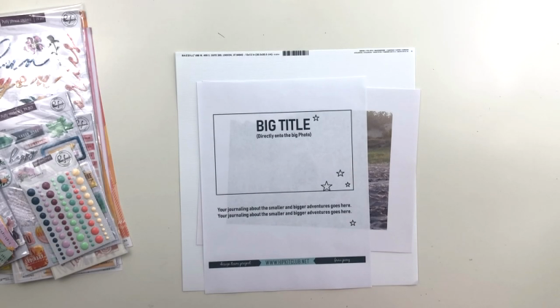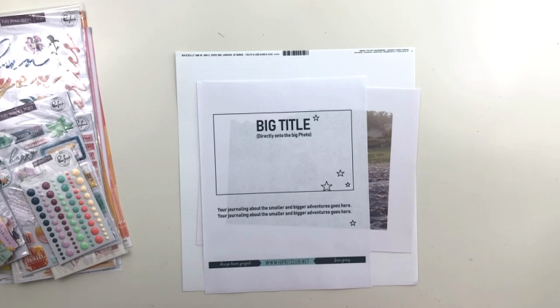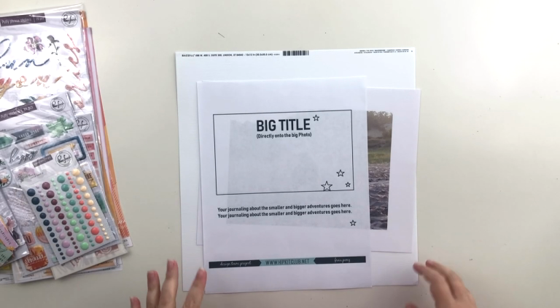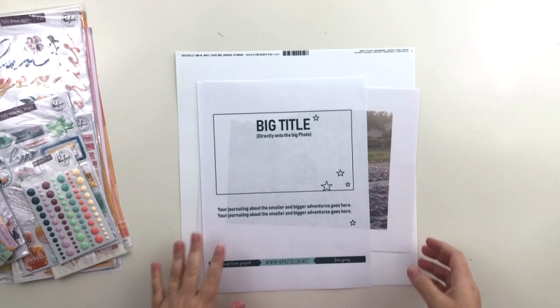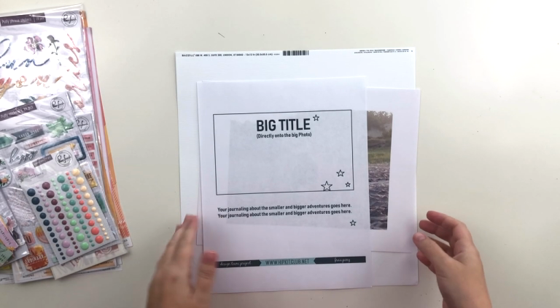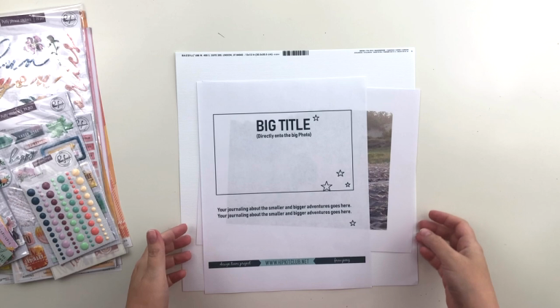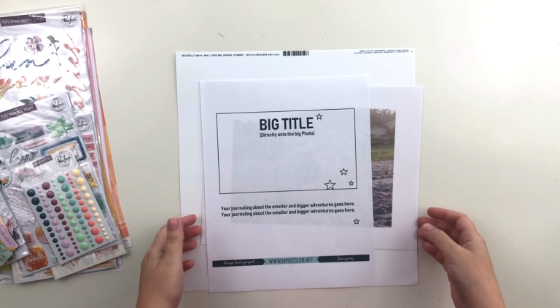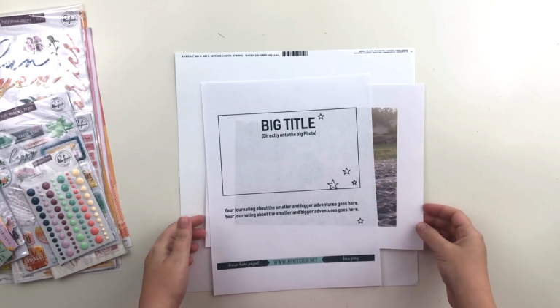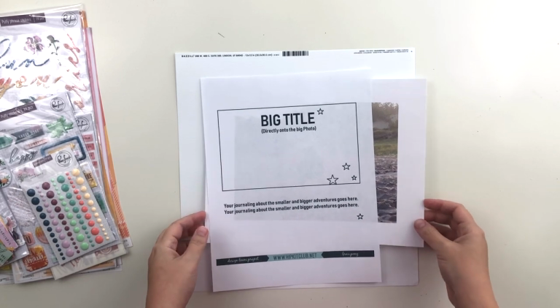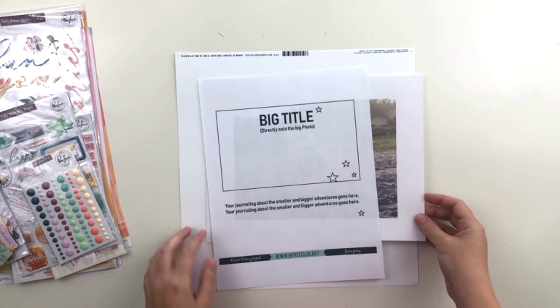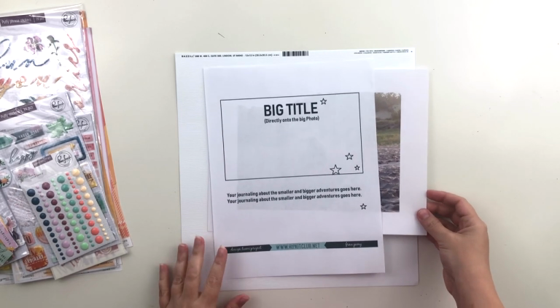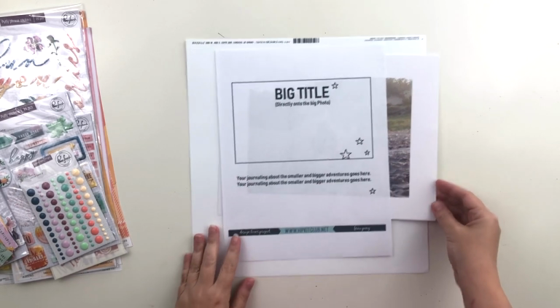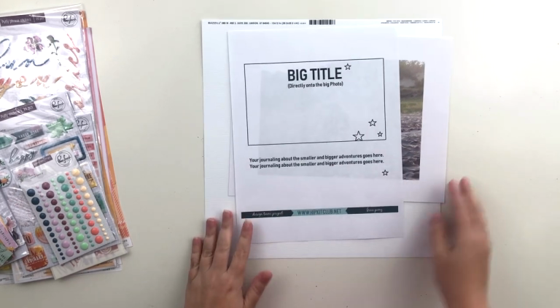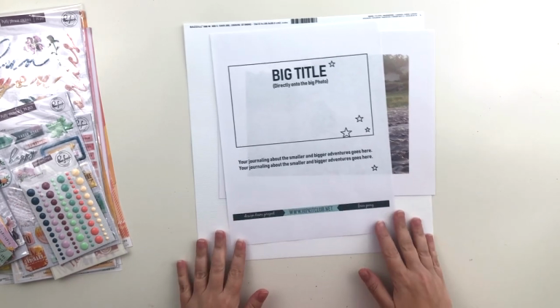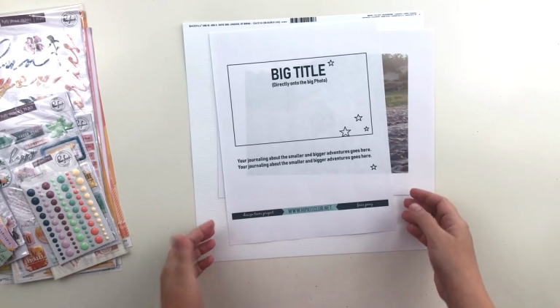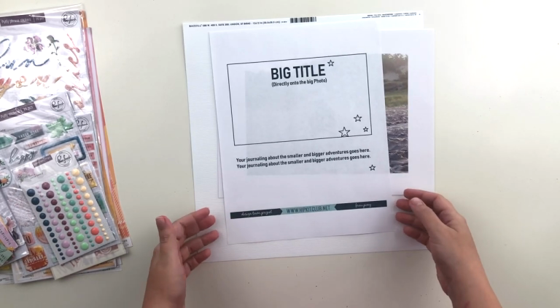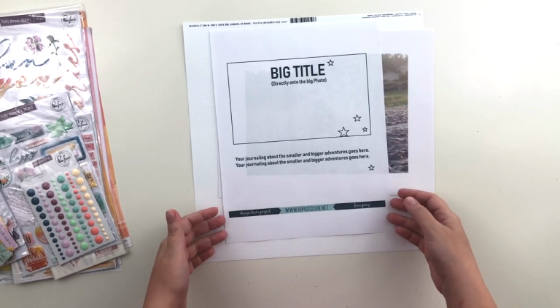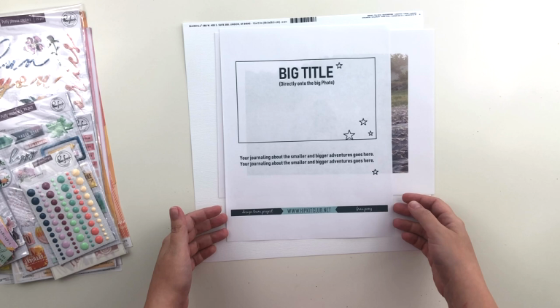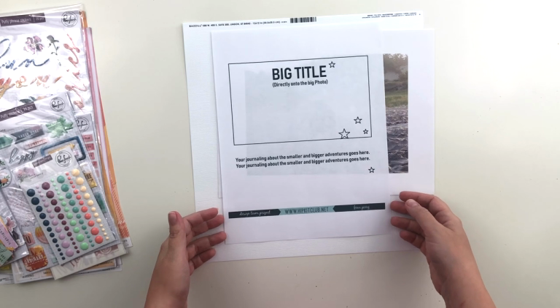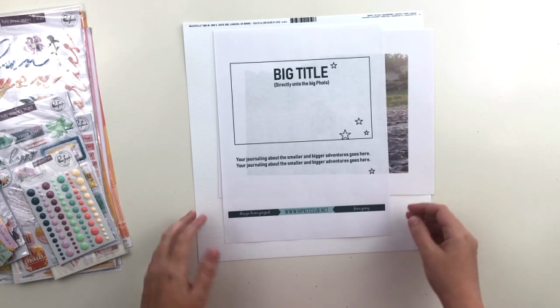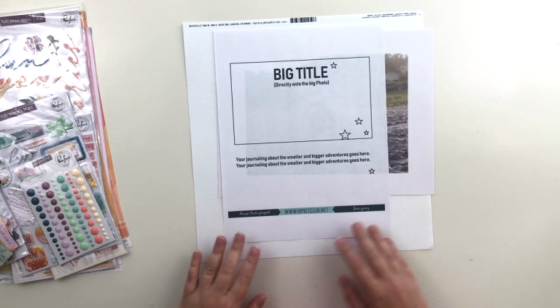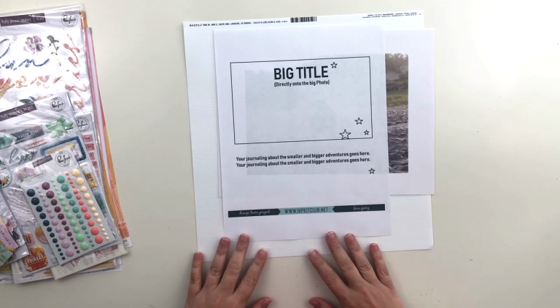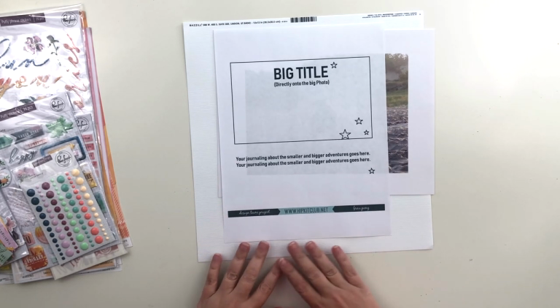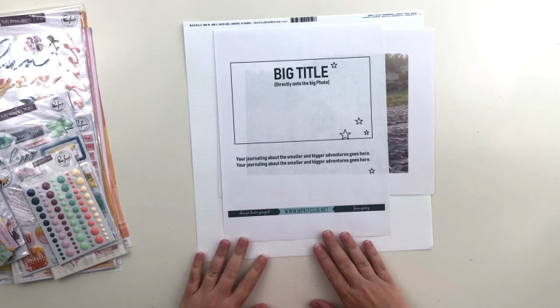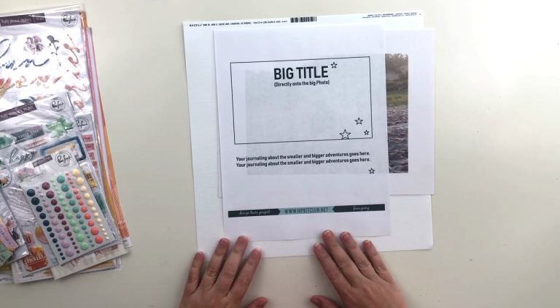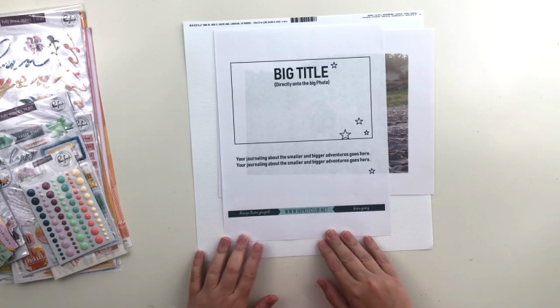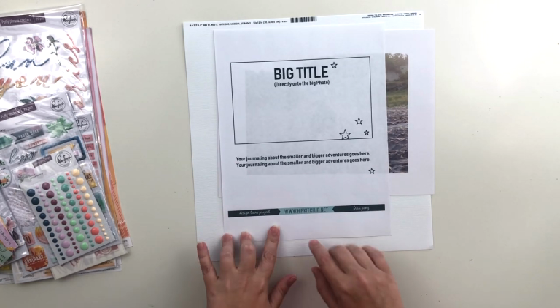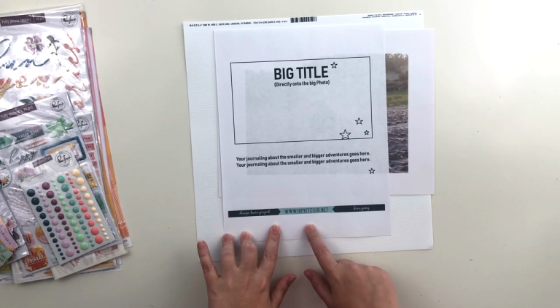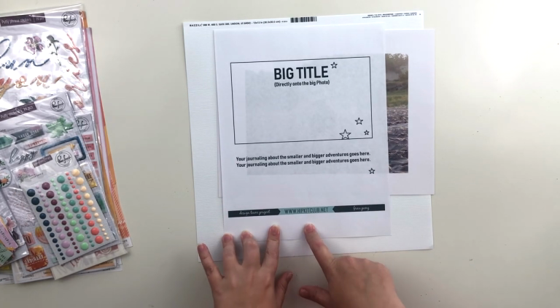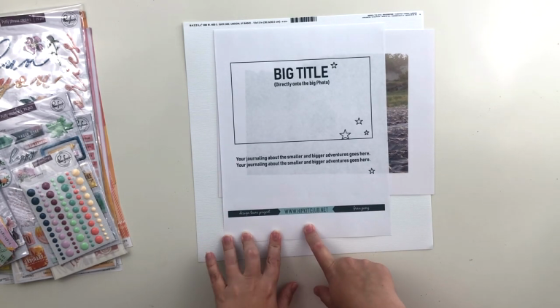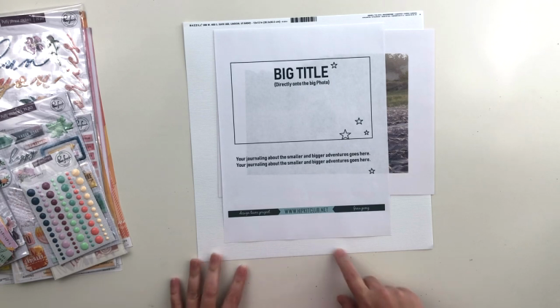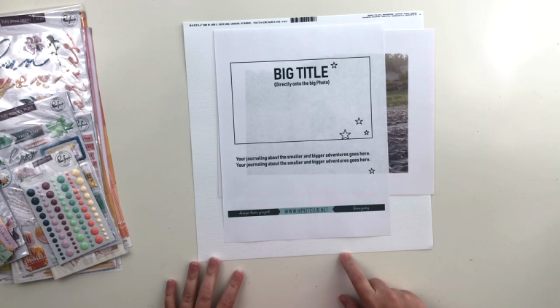Hi there, this is Krystal and I'm back with another 12x12 layout for Hip Kit Club. Today's layout is all about a sketch — this is for the sketch challenge, Sketch Friday, at the Hip Kit Club Facebook group.